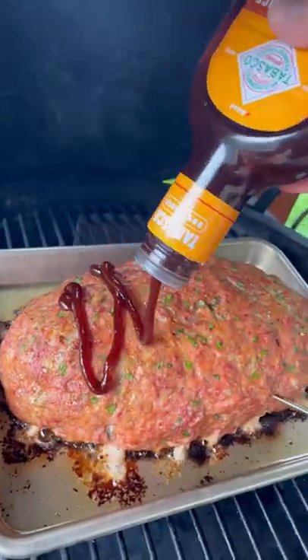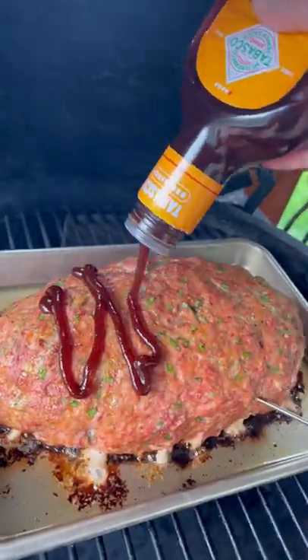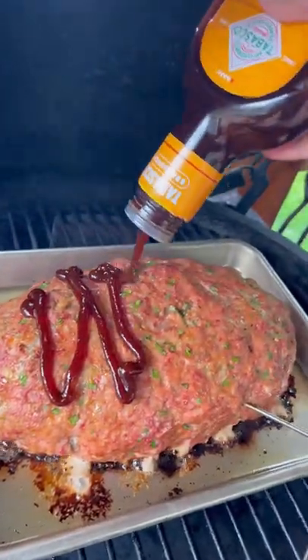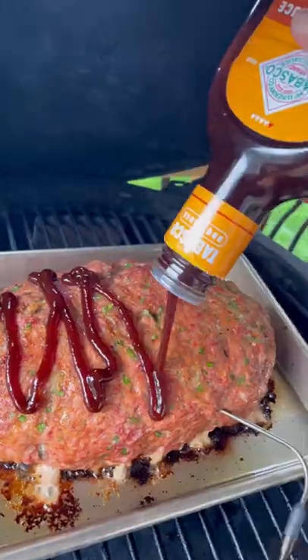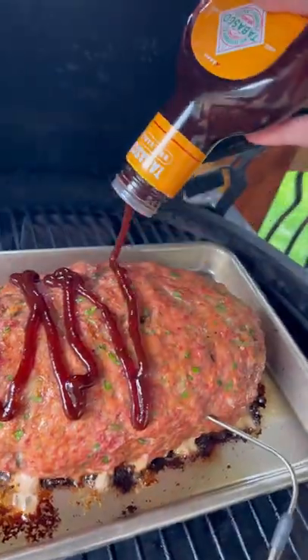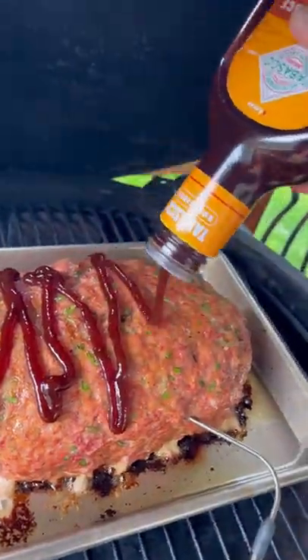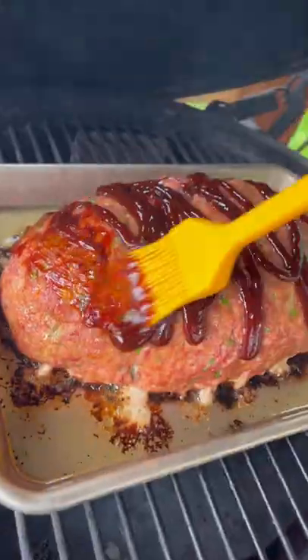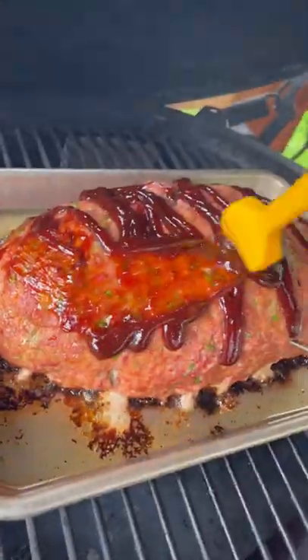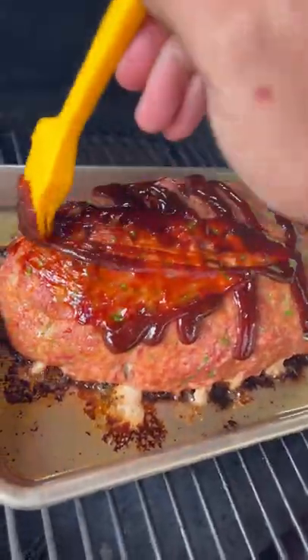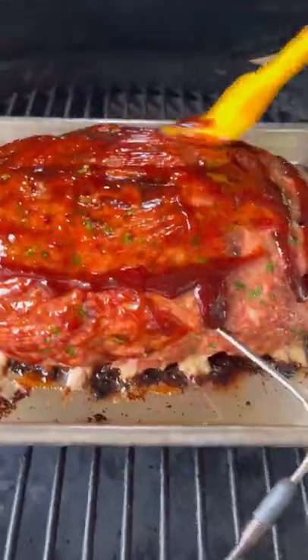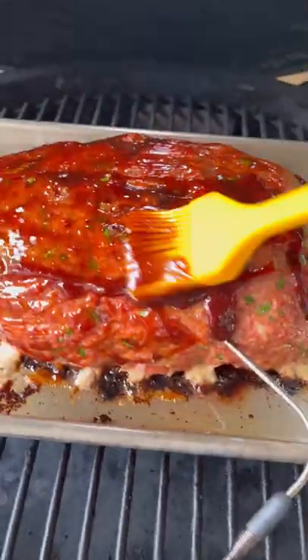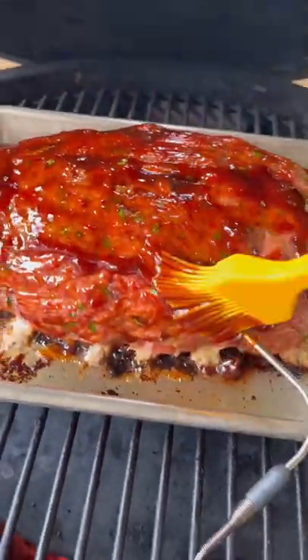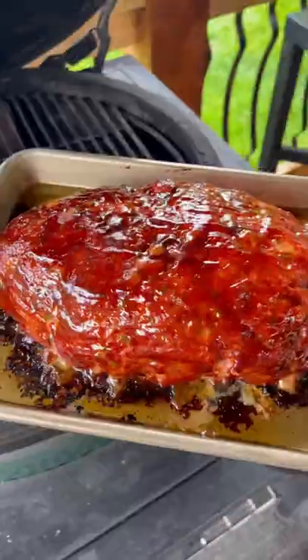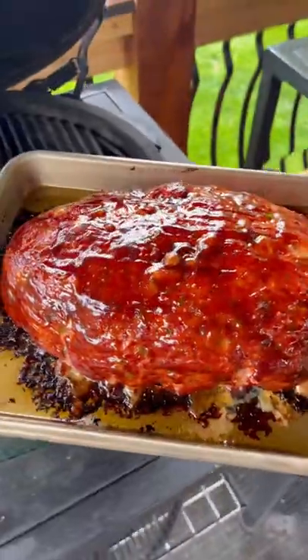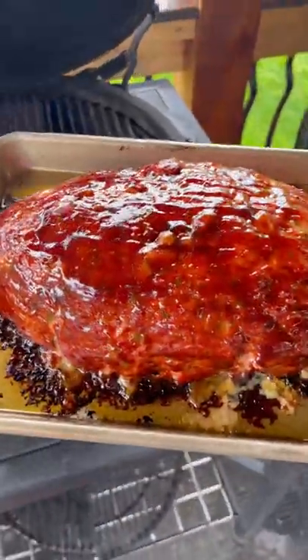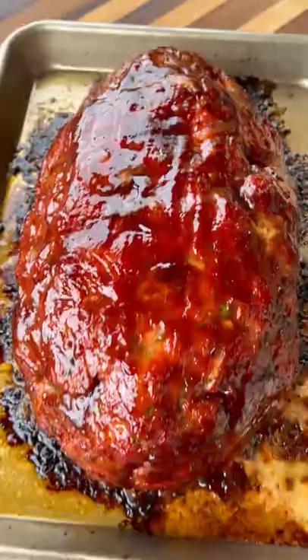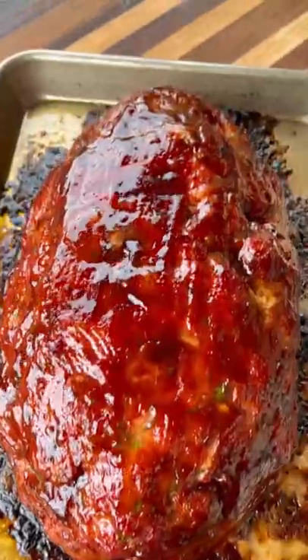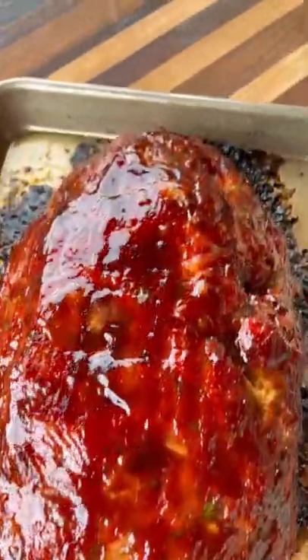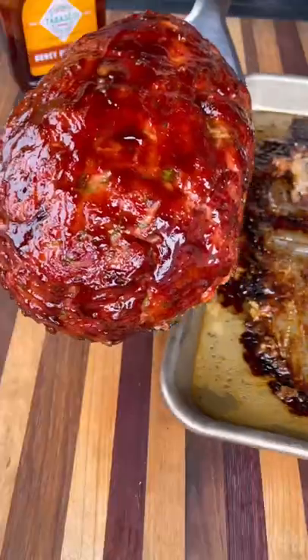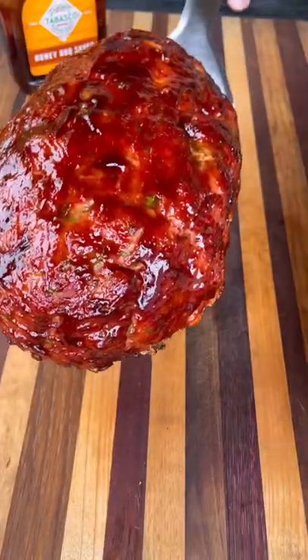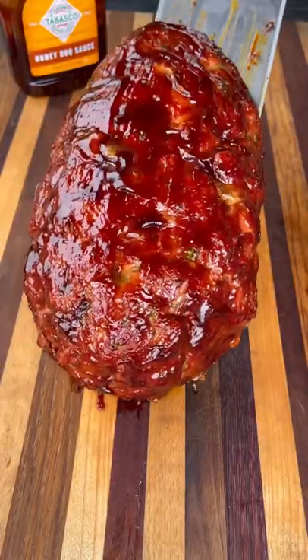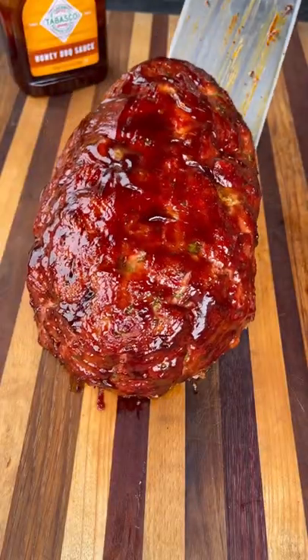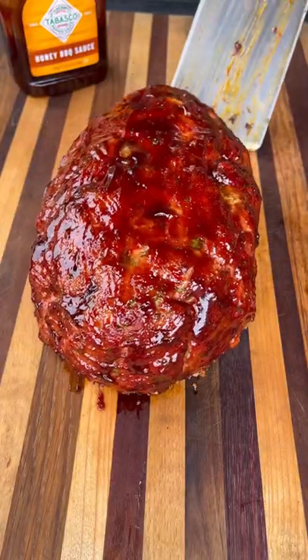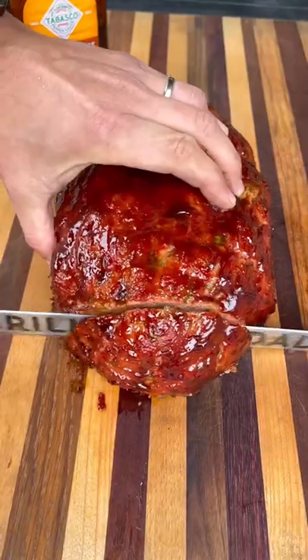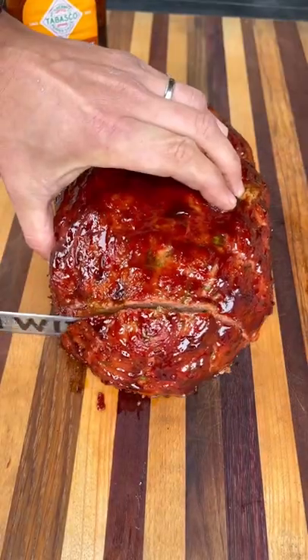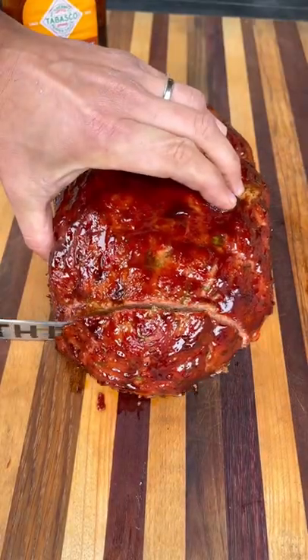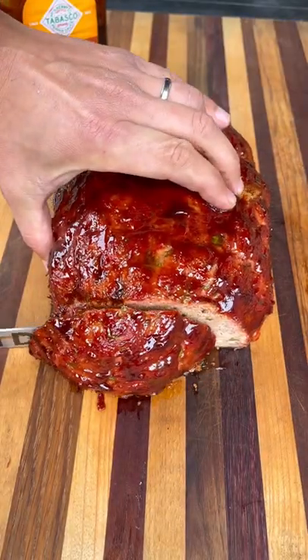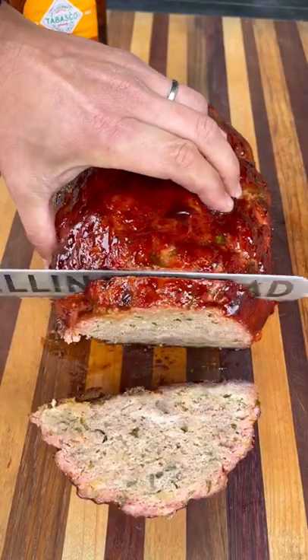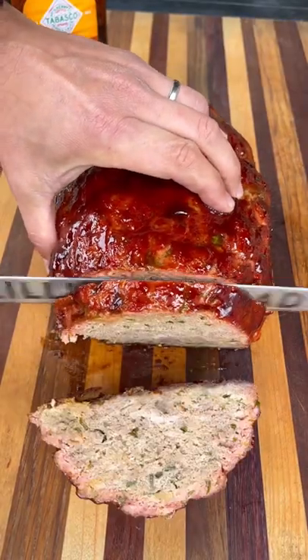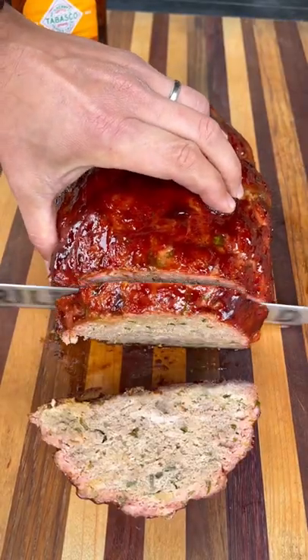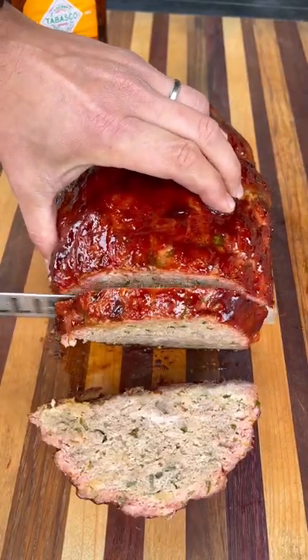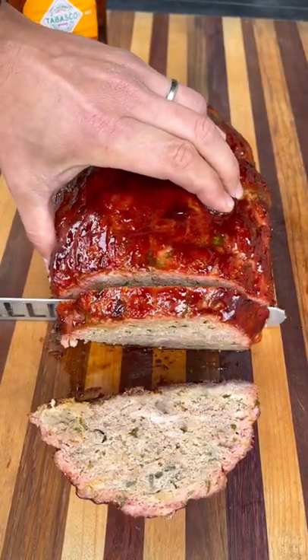Absolutely delicious. Leave this on for a few more minutes to let that sauce tack up a bit, then pull it off, rest it for 10 minutes, and it's time to slice into it.